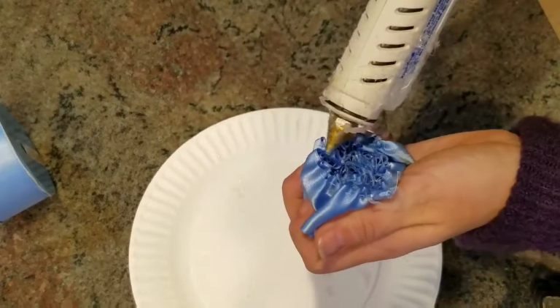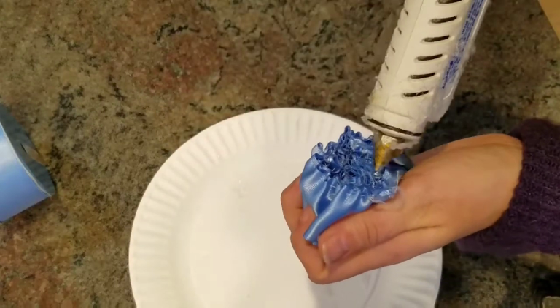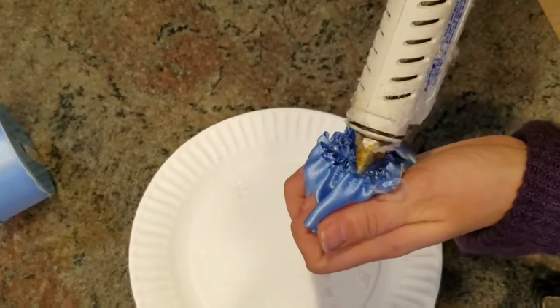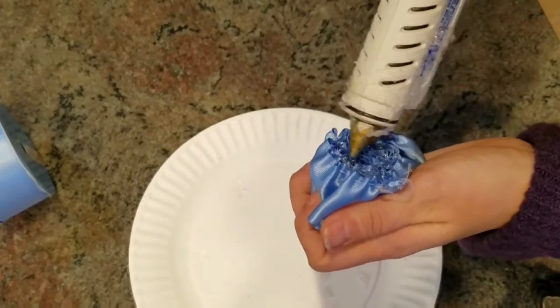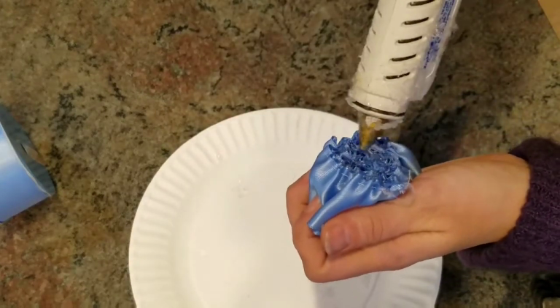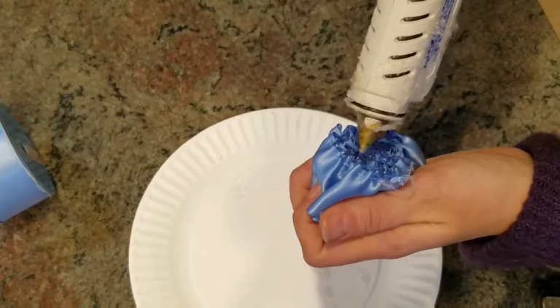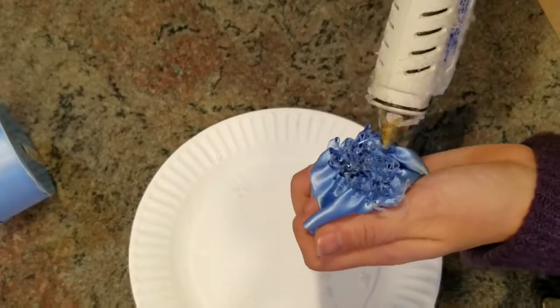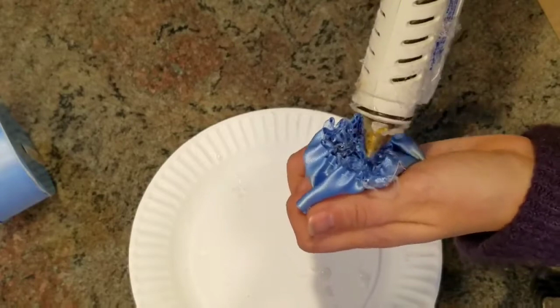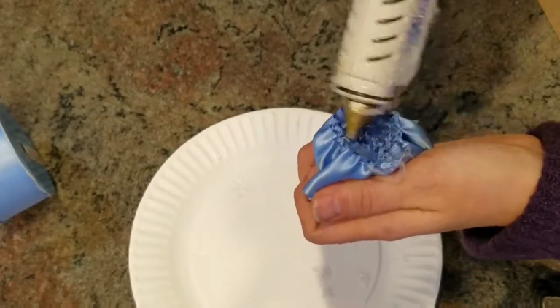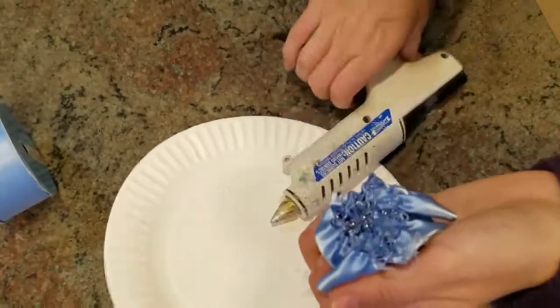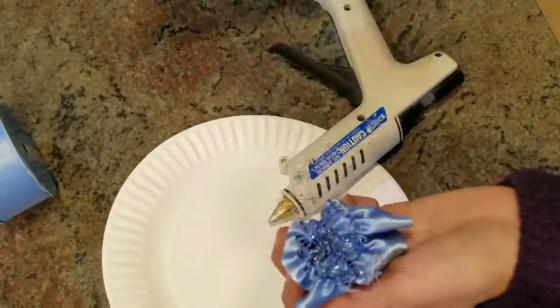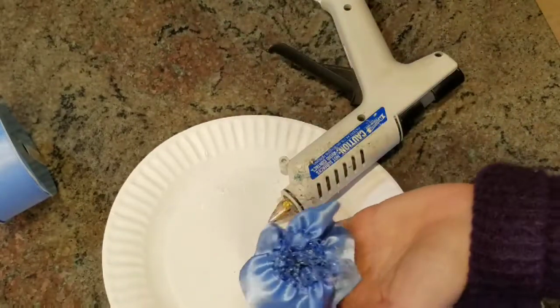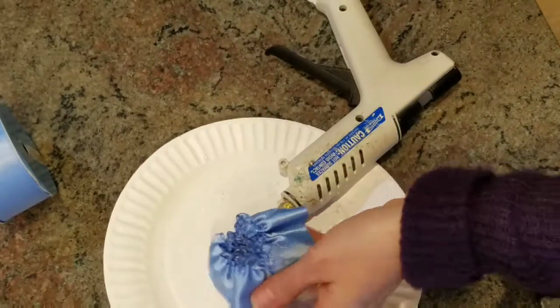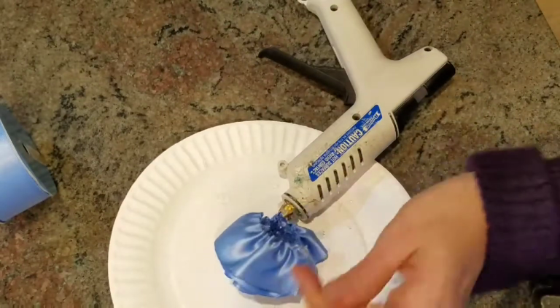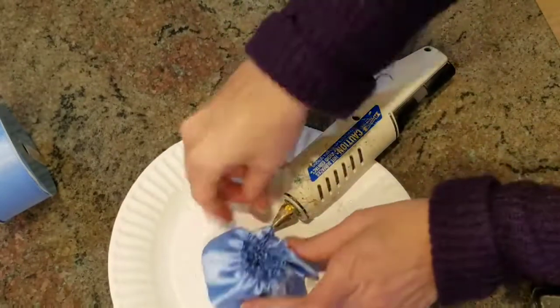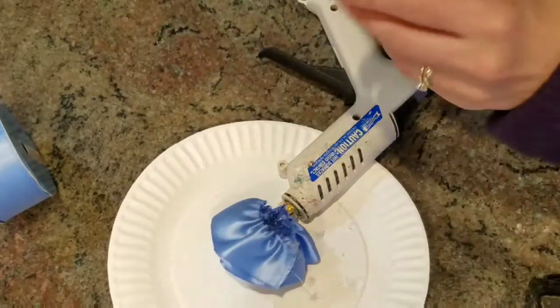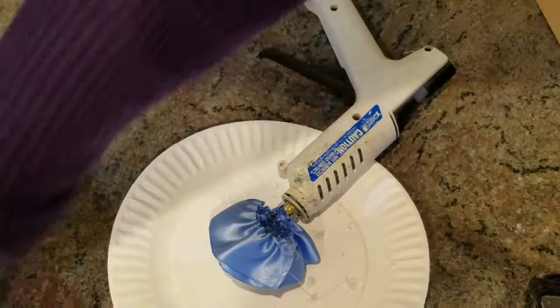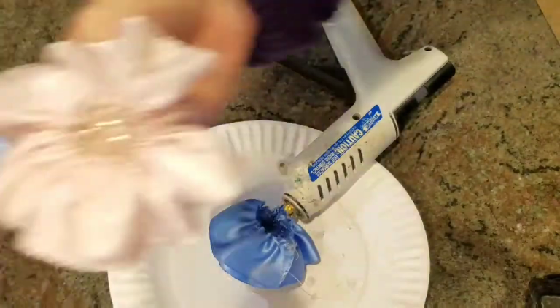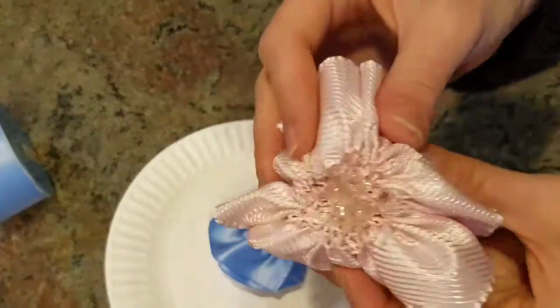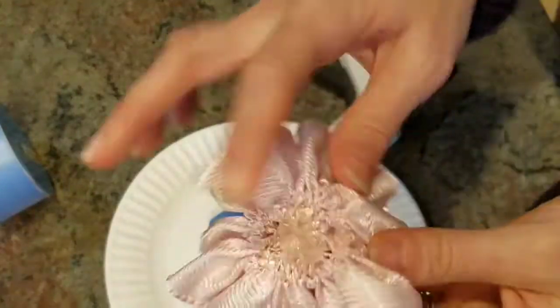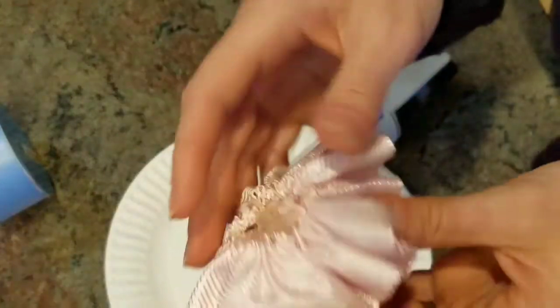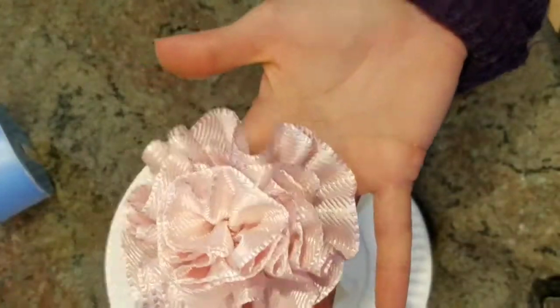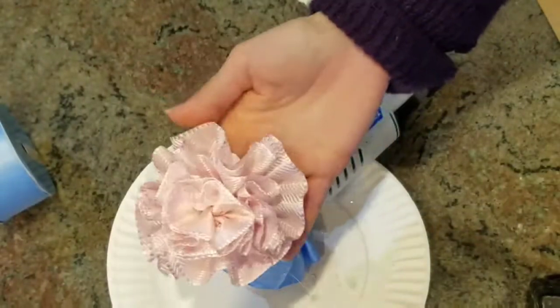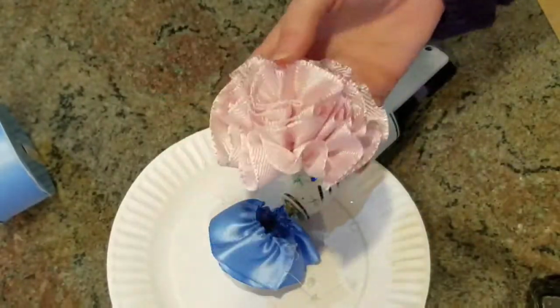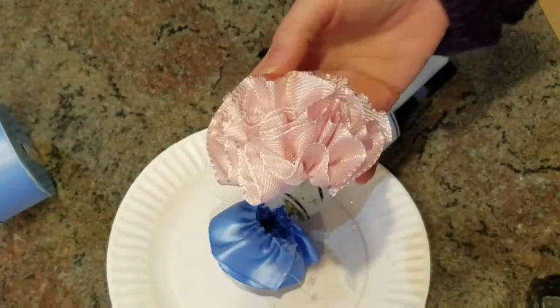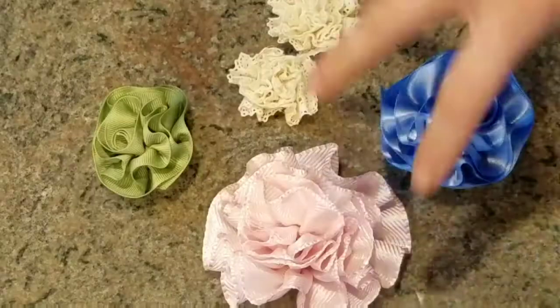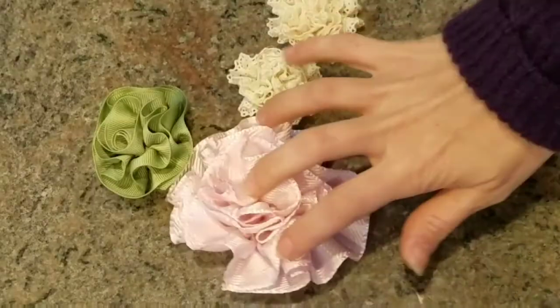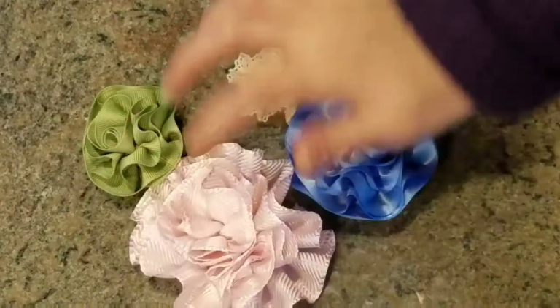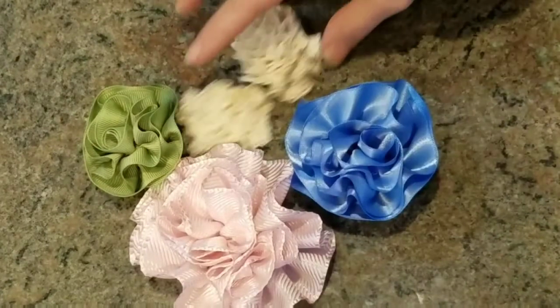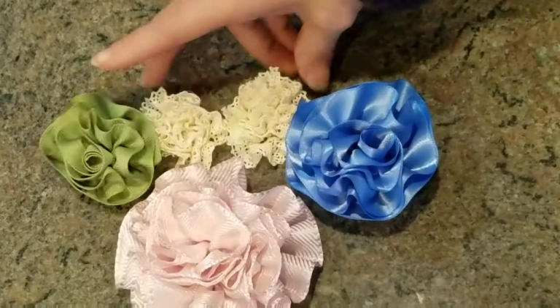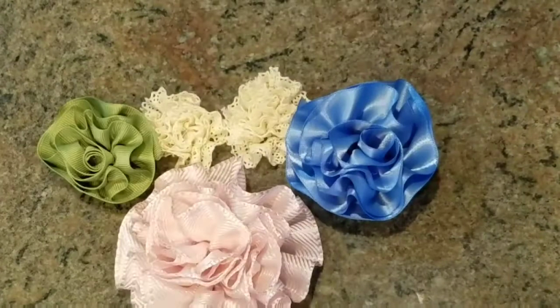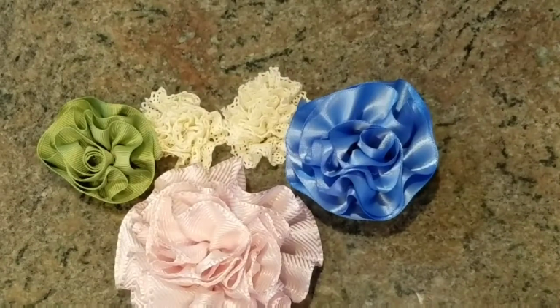Once you're at the stage where it looks like a flower, I just put a whole bunch of hot glue on the underside of it just to keep it together for security's sake — it probably wasn't necessary. Then I just let it dry. These are the three different ribbons I used and the different size flowers I made.